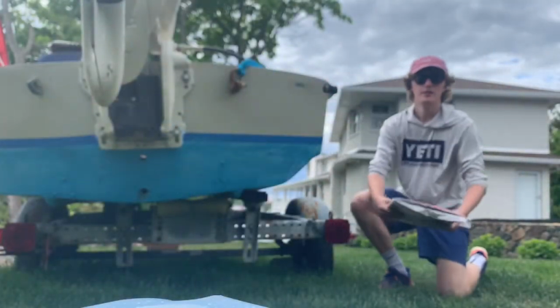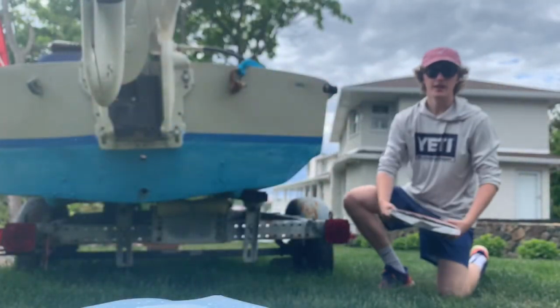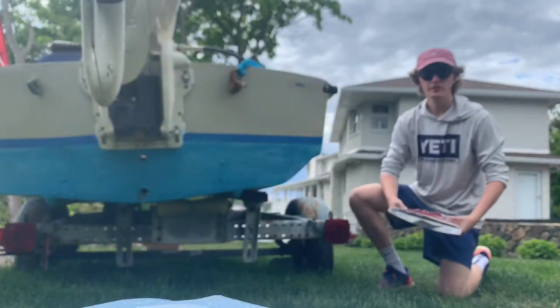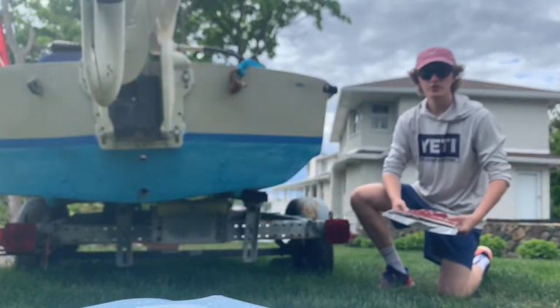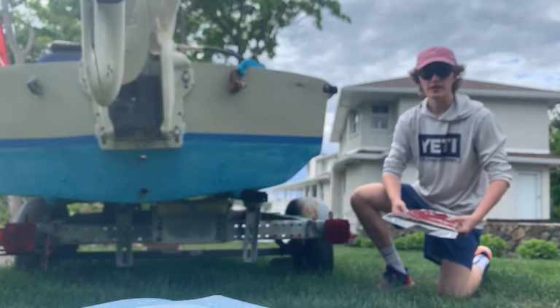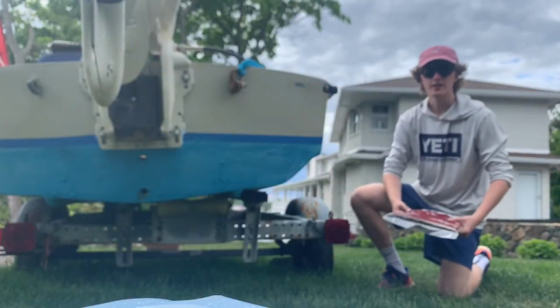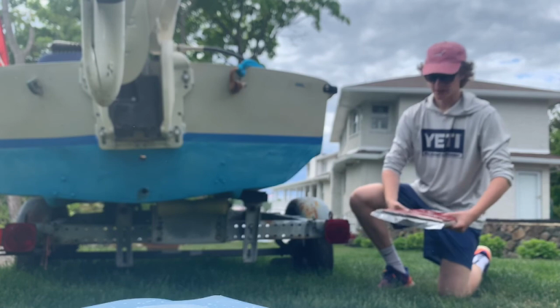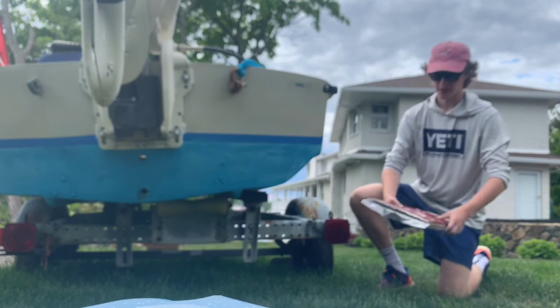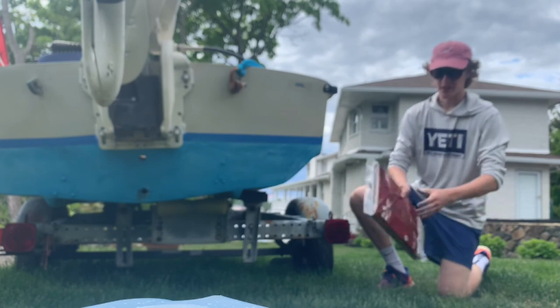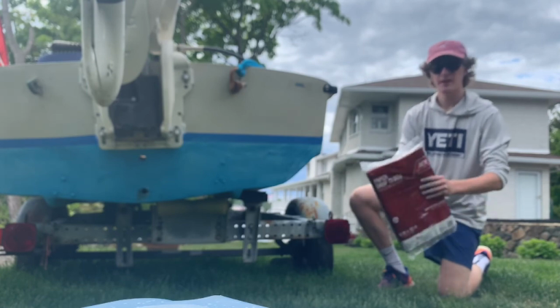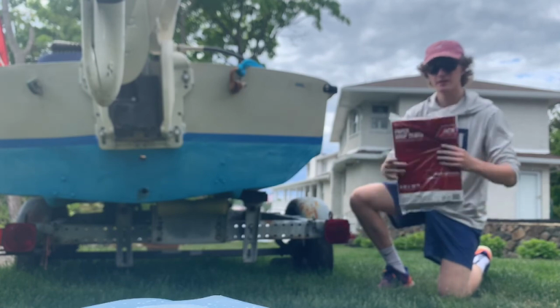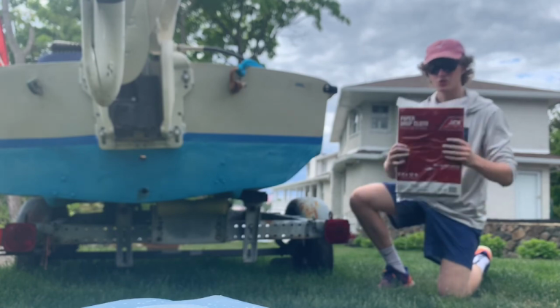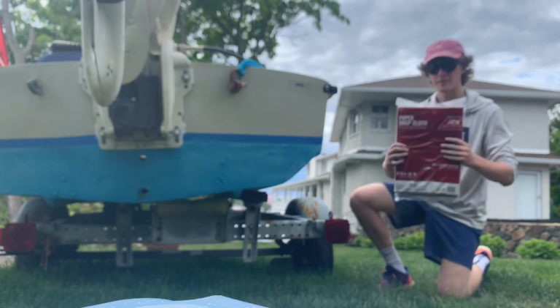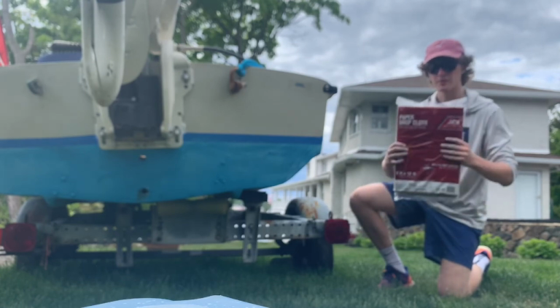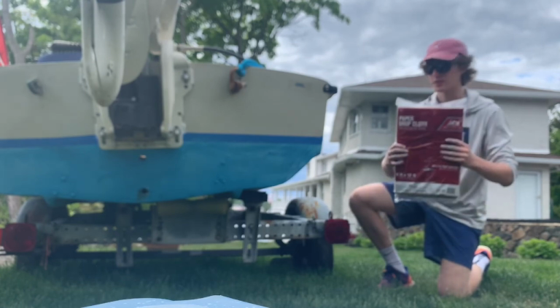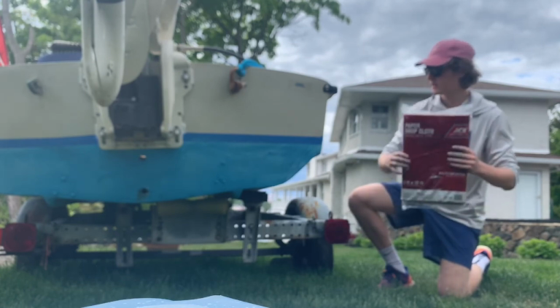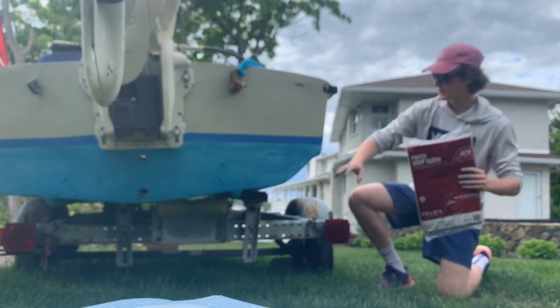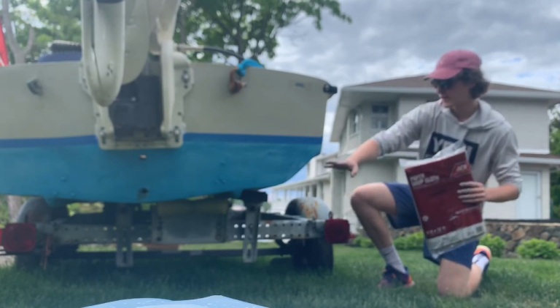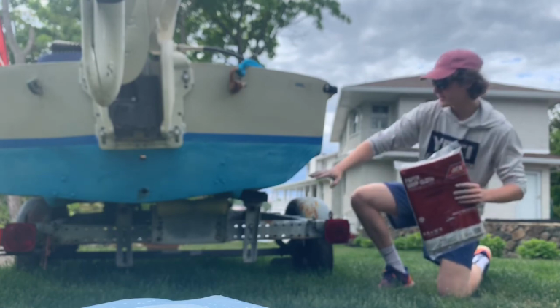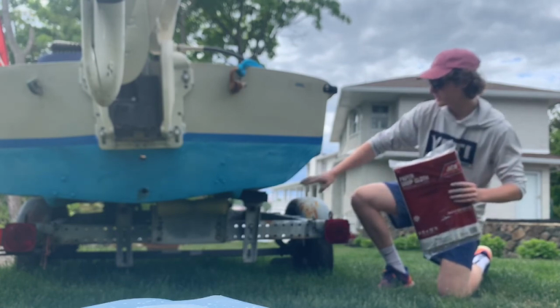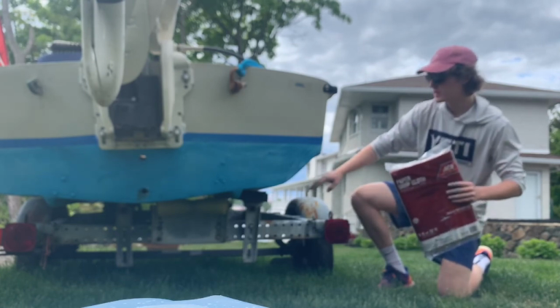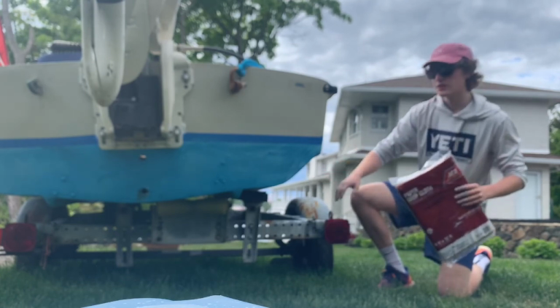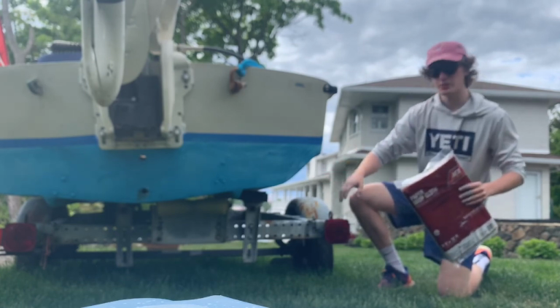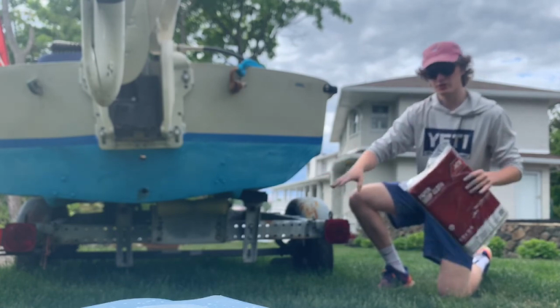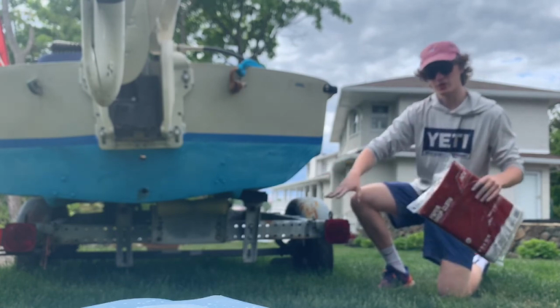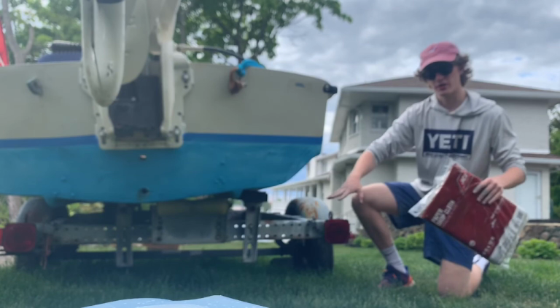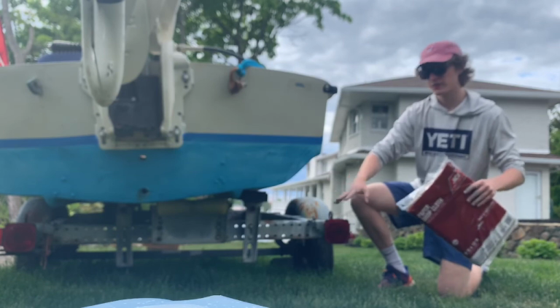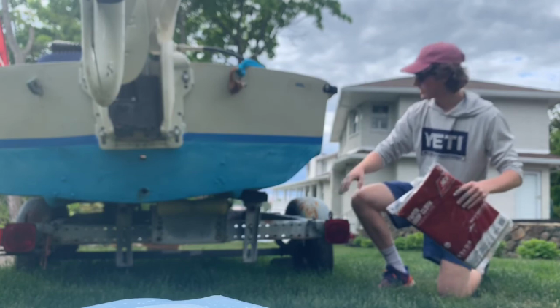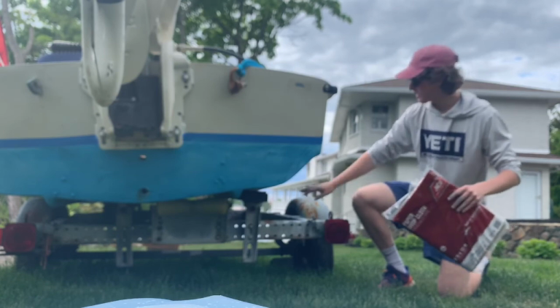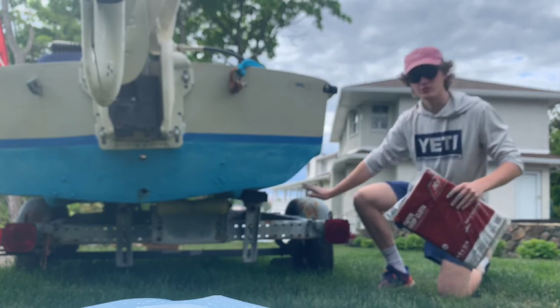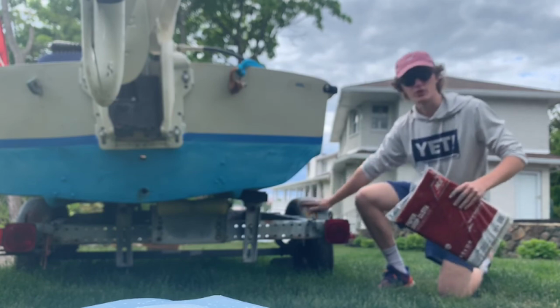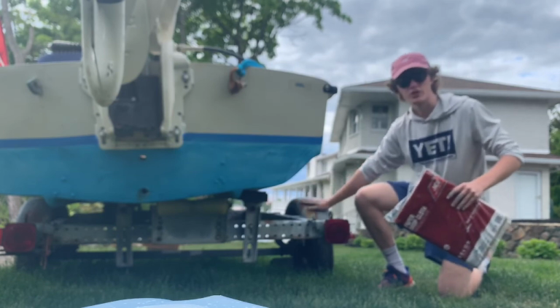Now that we've finished sanding, it's now time to lay the paper cloth right underneath the boat so that we don't destroy our grass and we don't destroy our trailer.